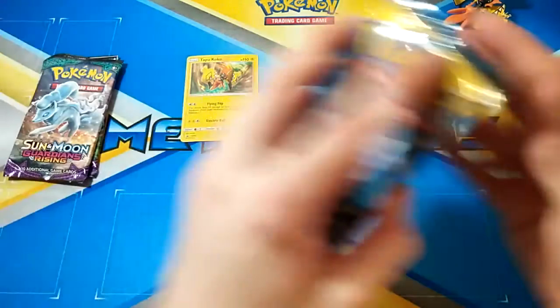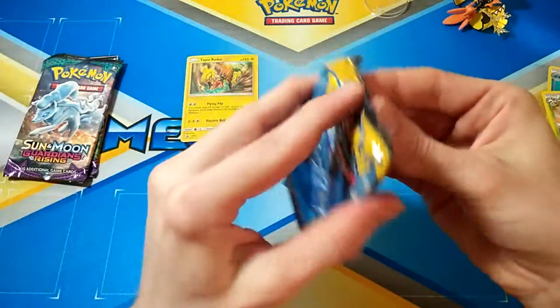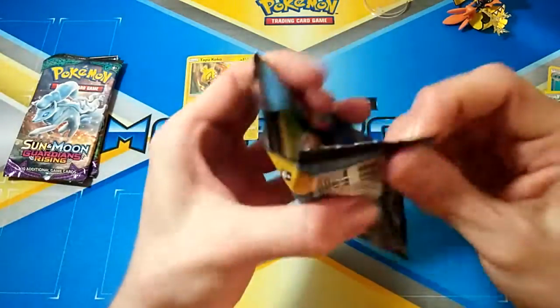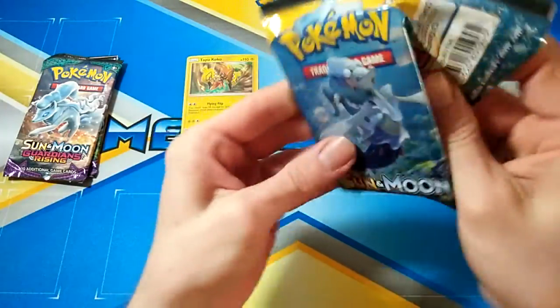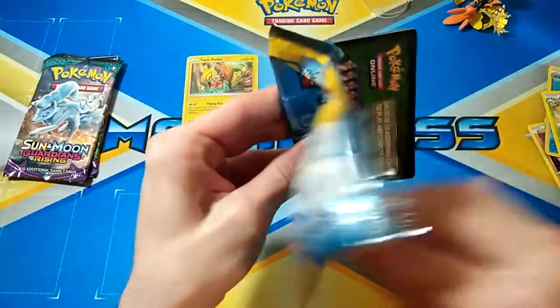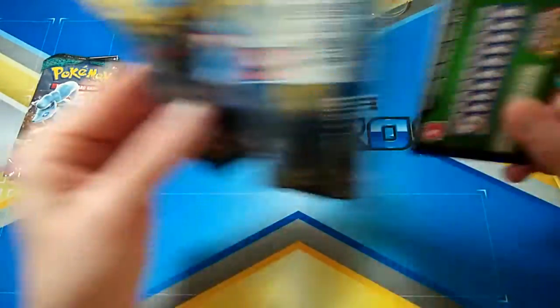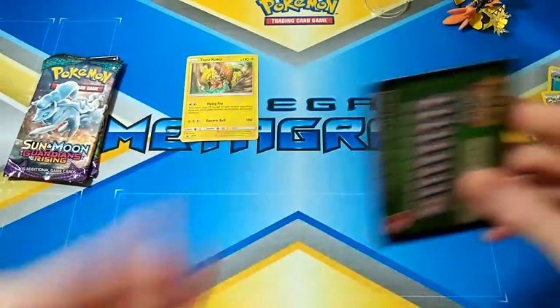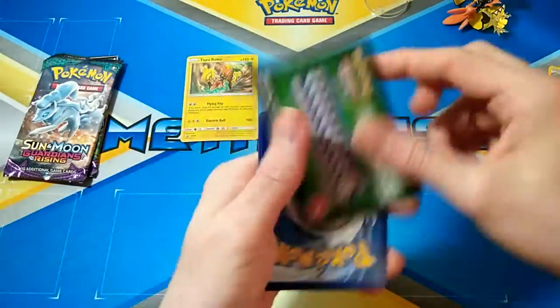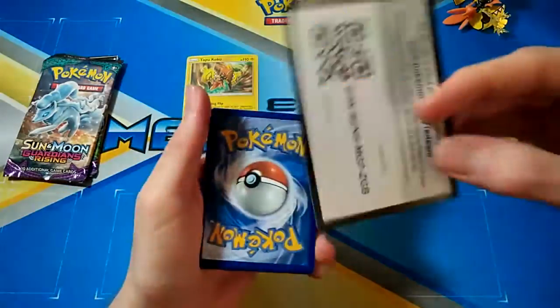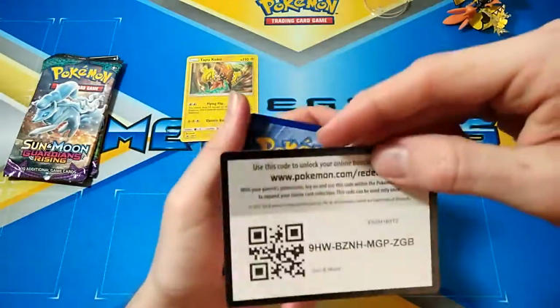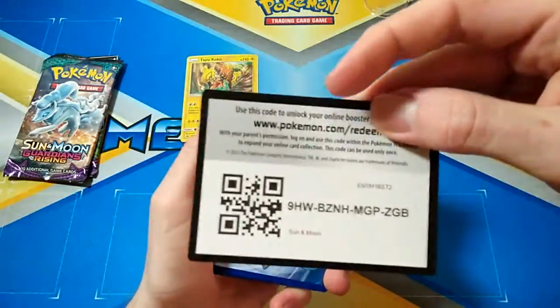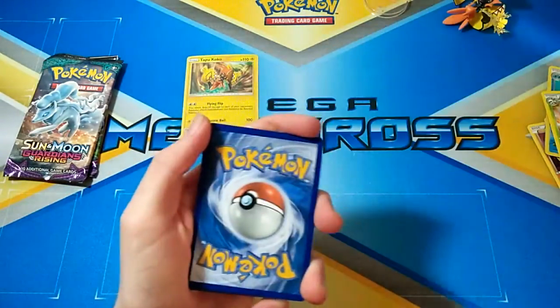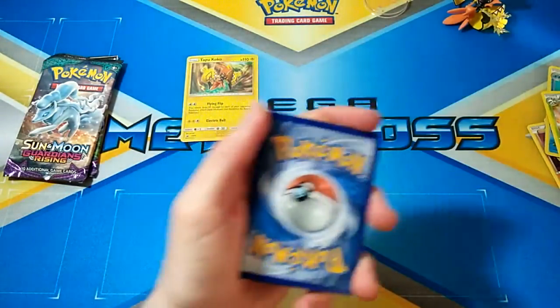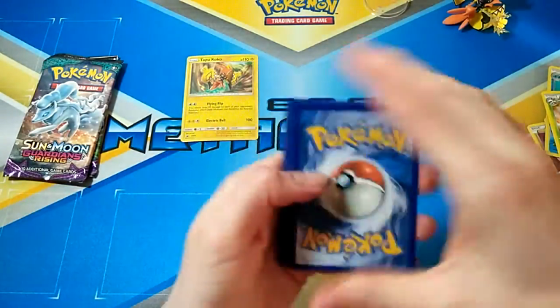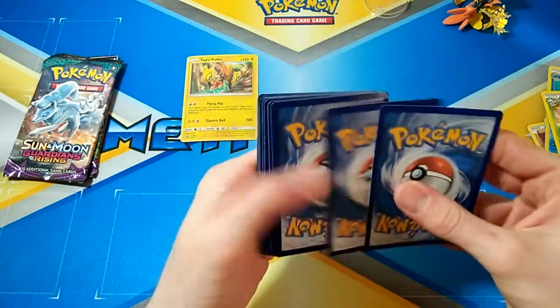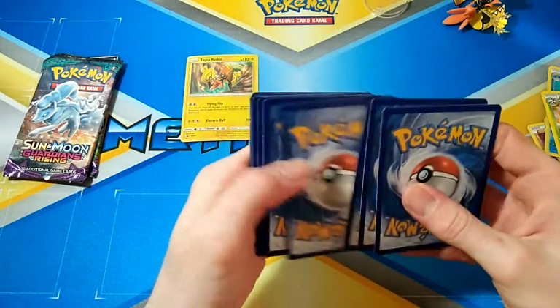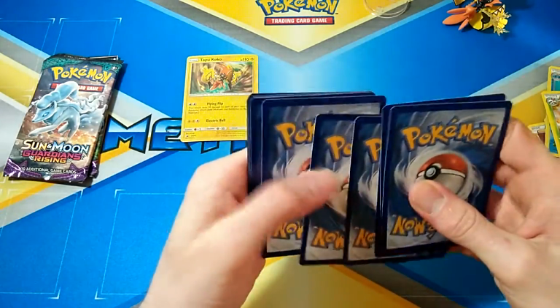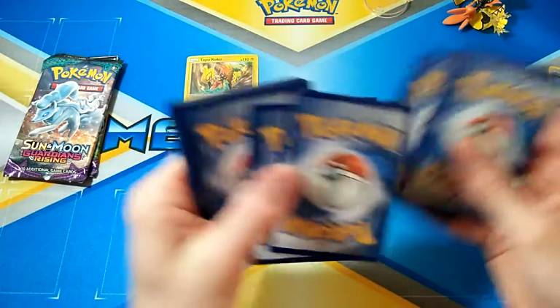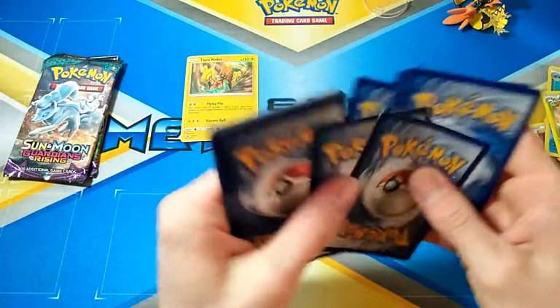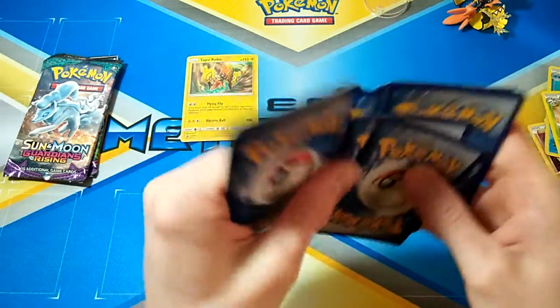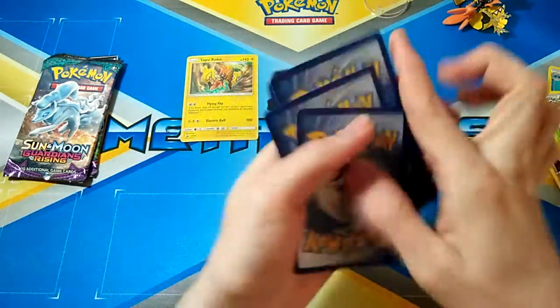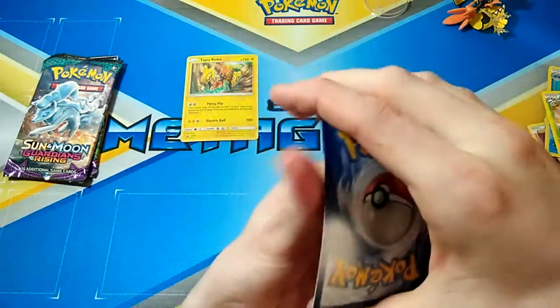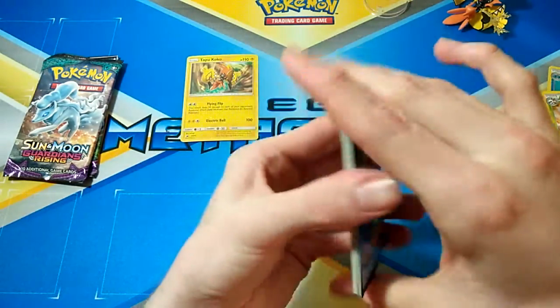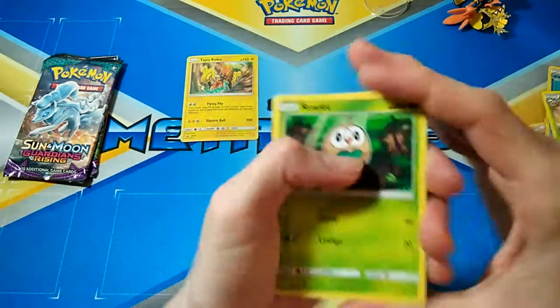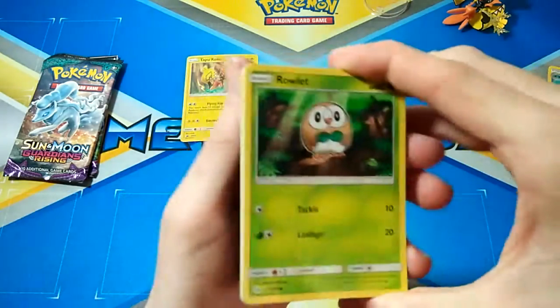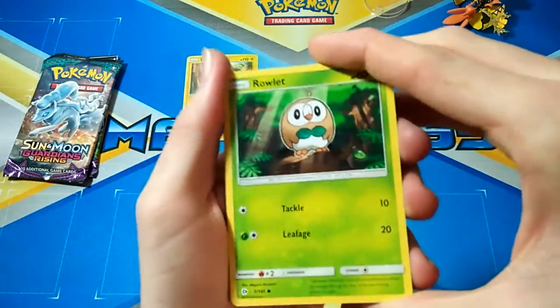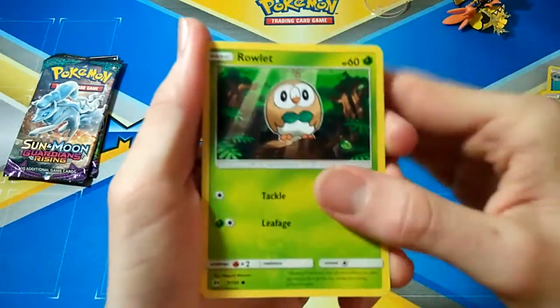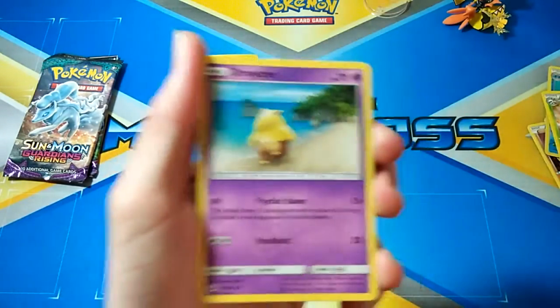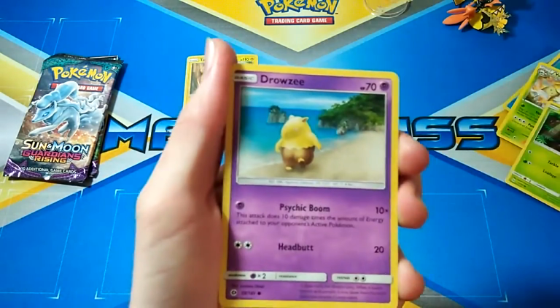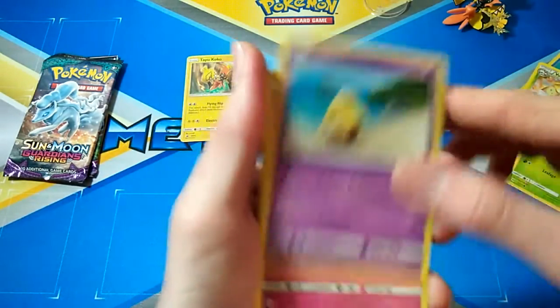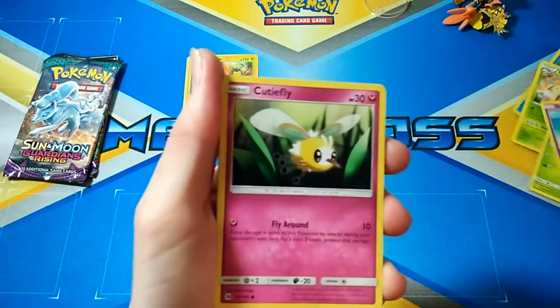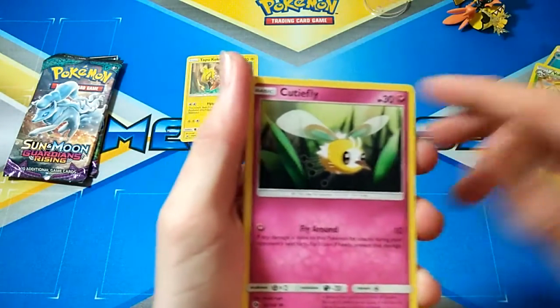Alright, Sun and Moon — can we get anything good? The codes are being ruined again, I have to remember that. So we have a Rowlet, Bounsweet, Cutiefly.